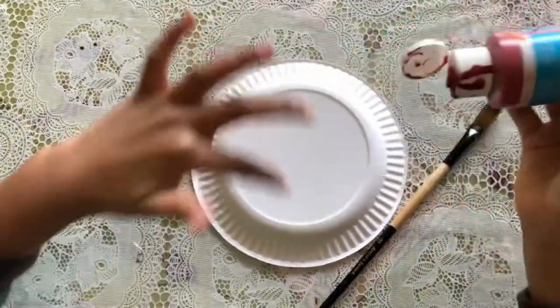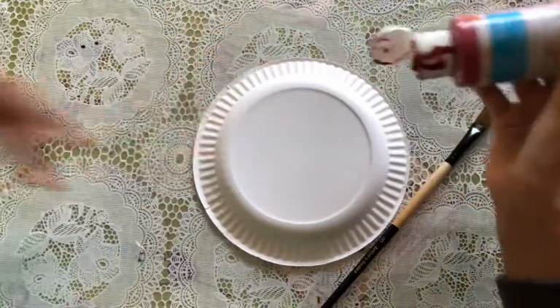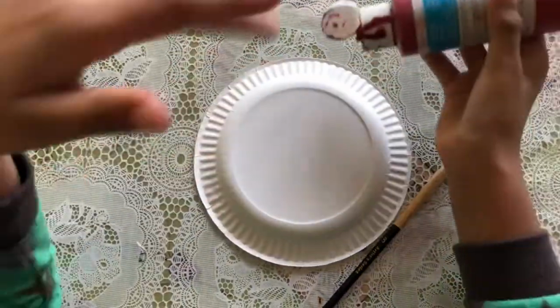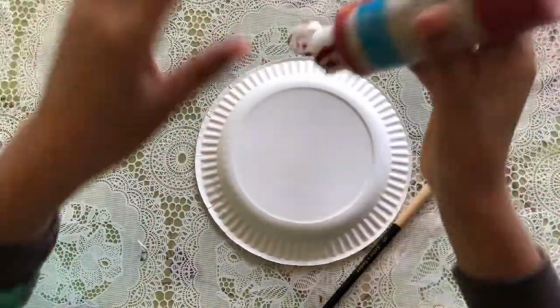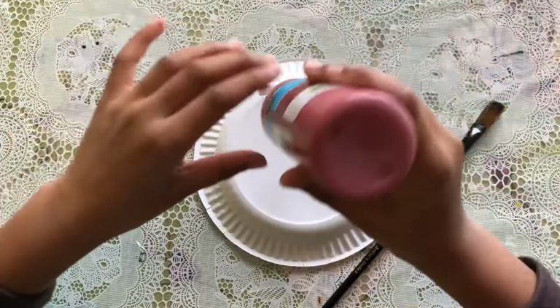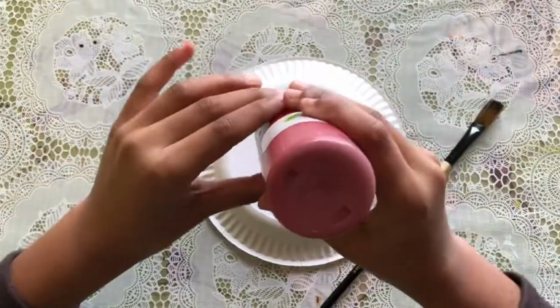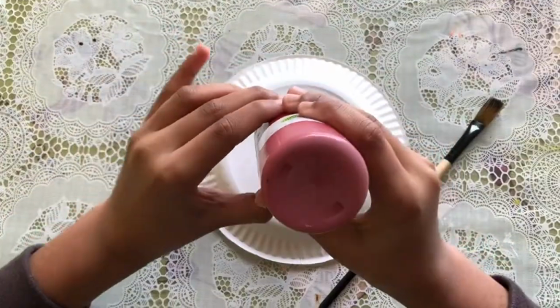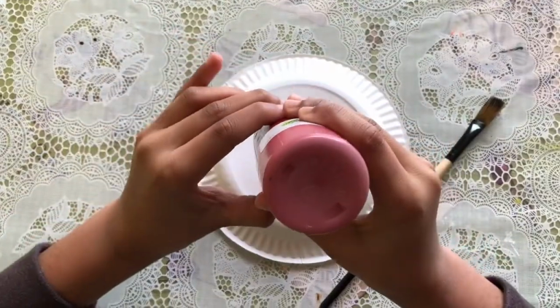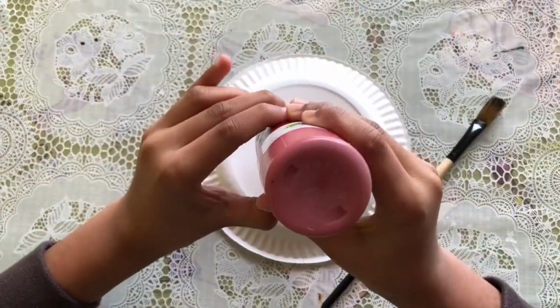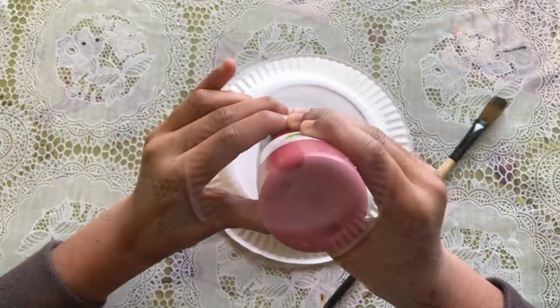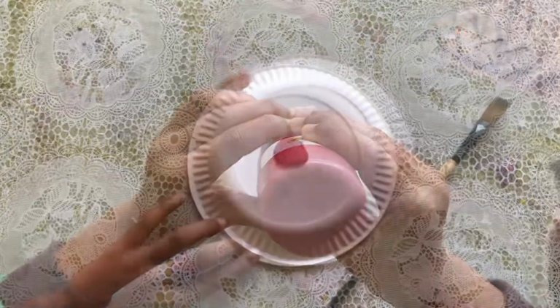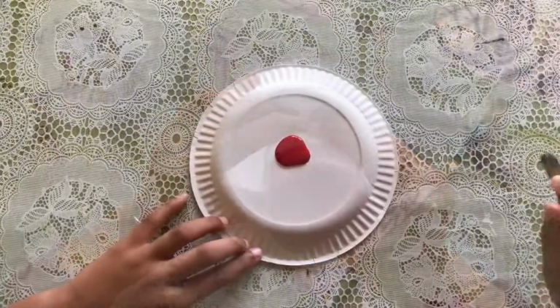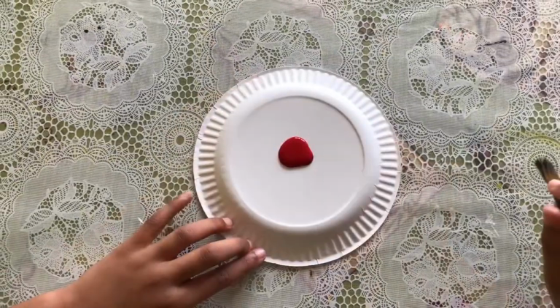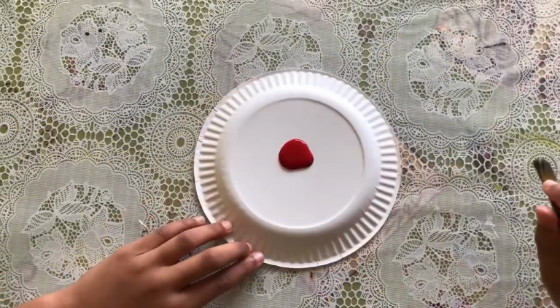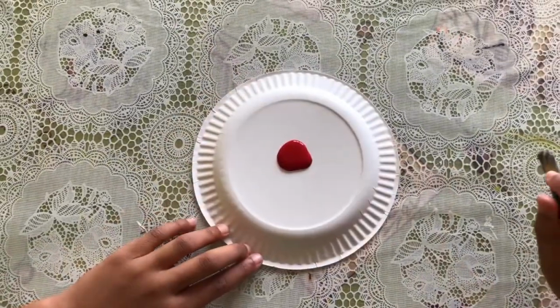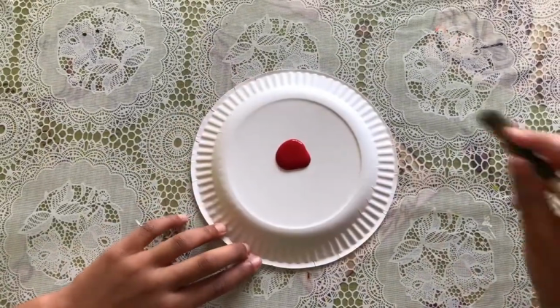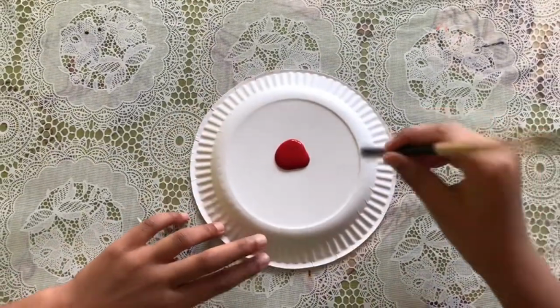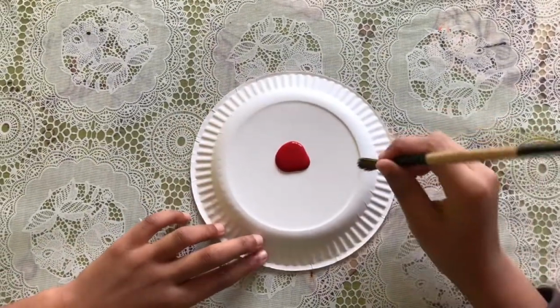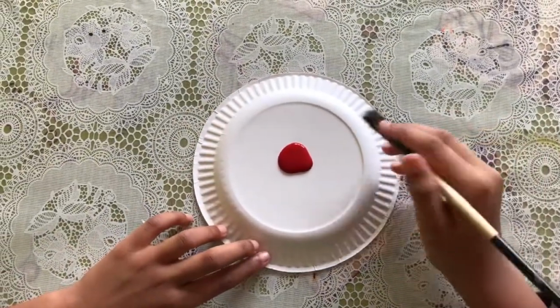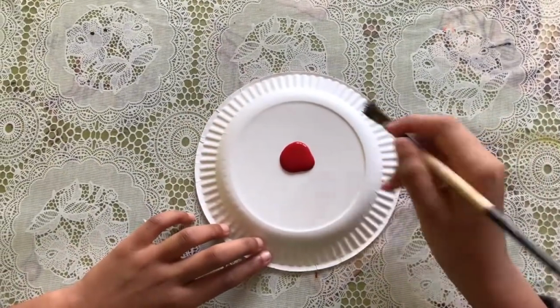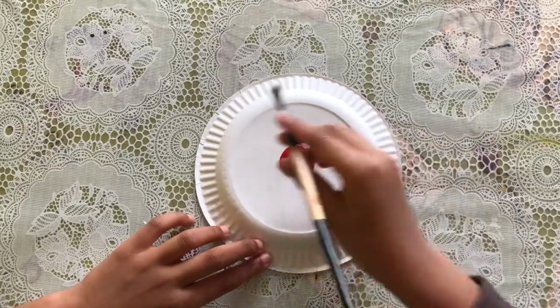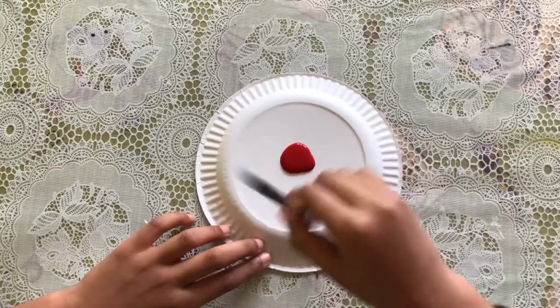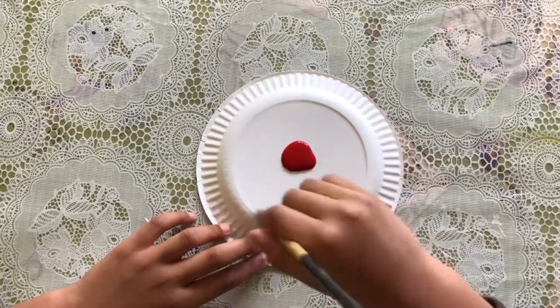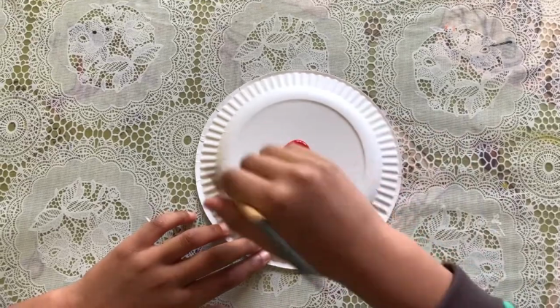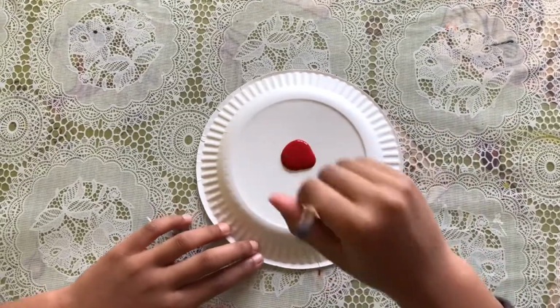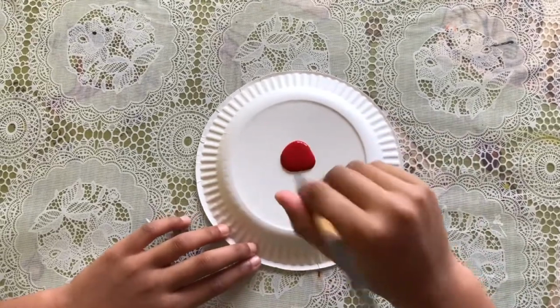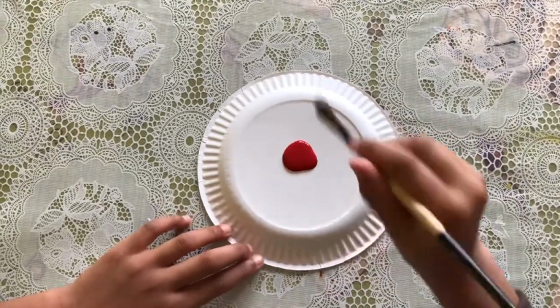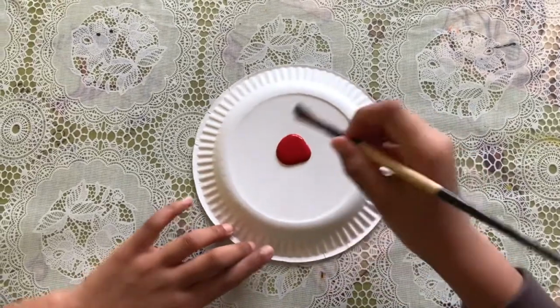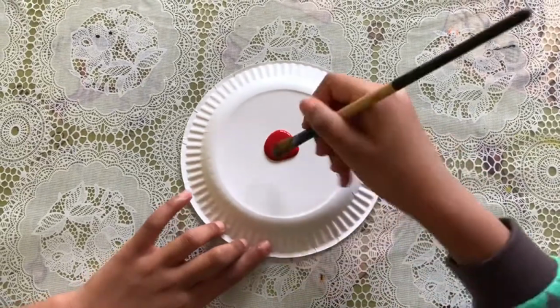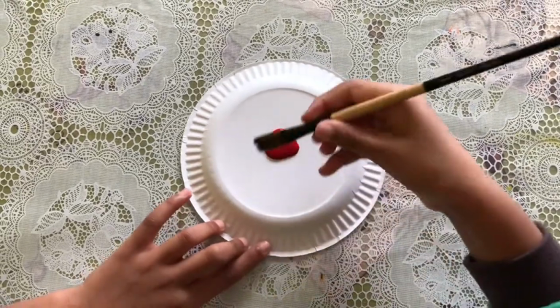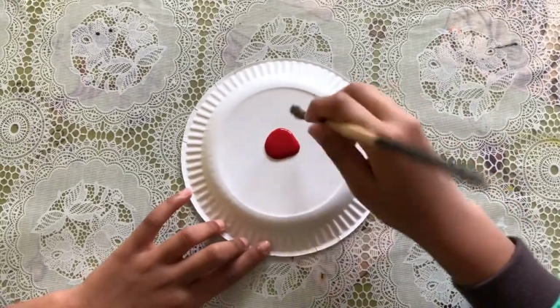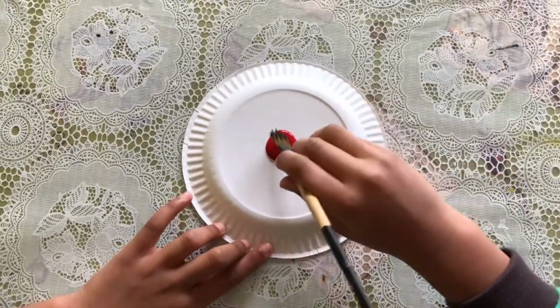Okay, so I'm gonna gently paint the plate.